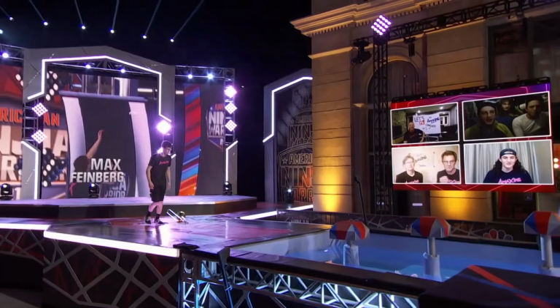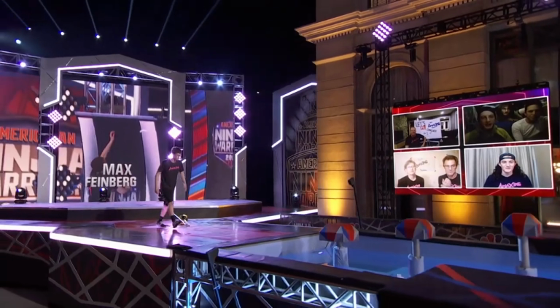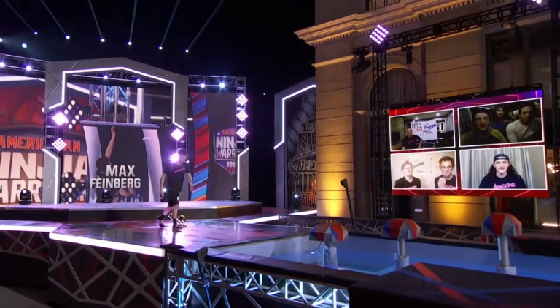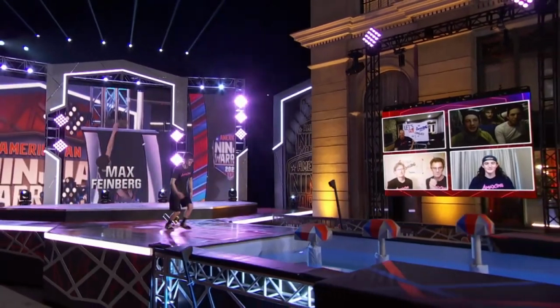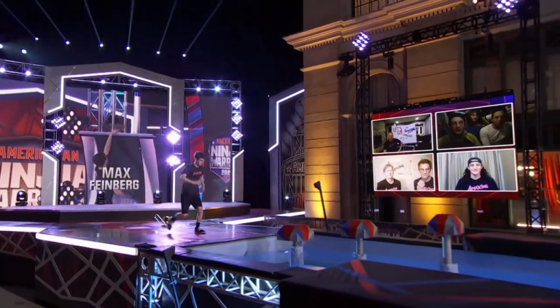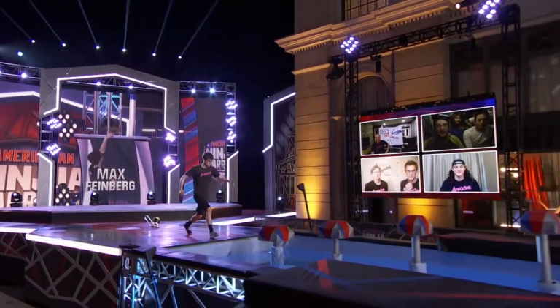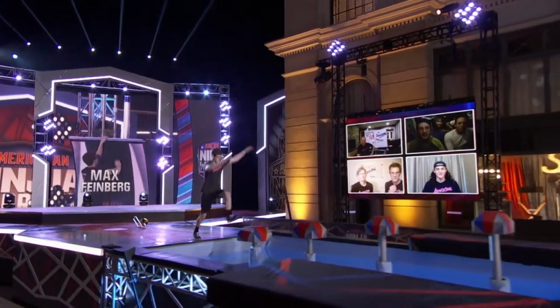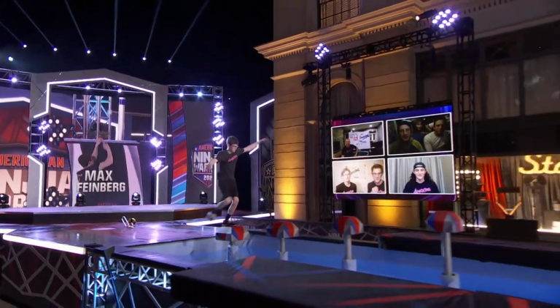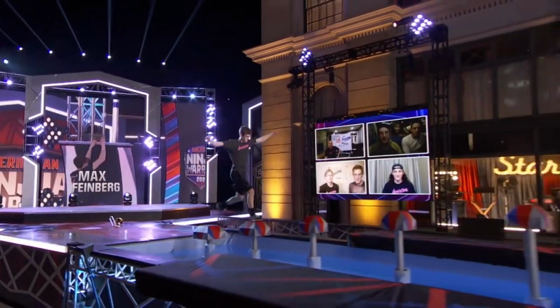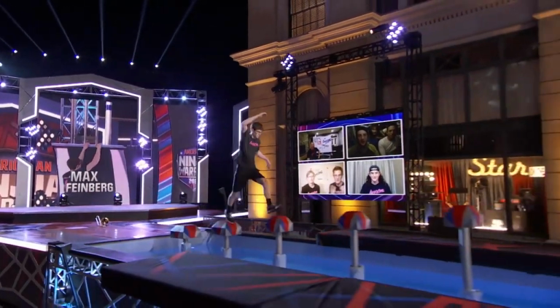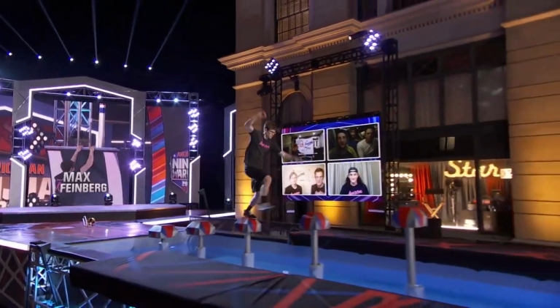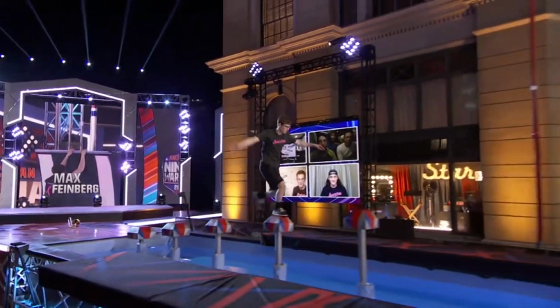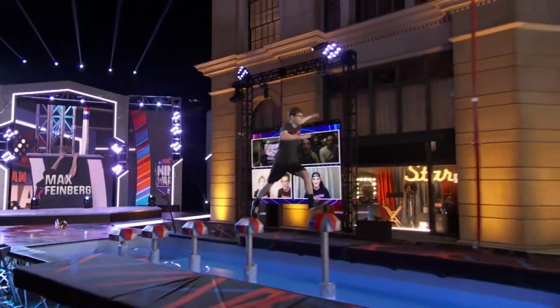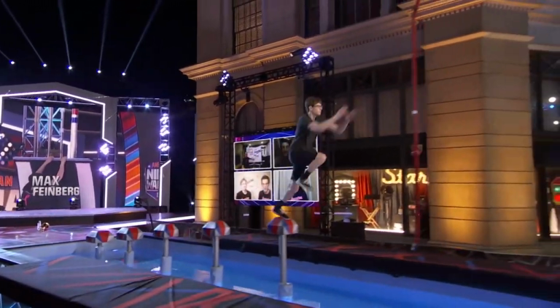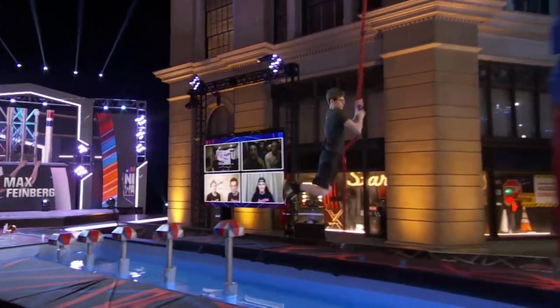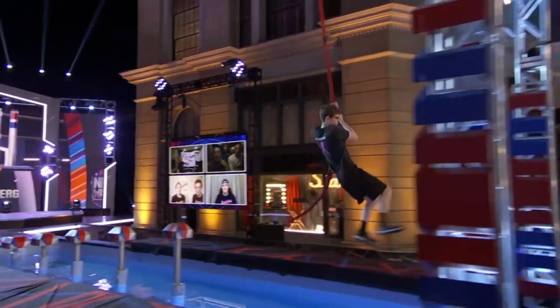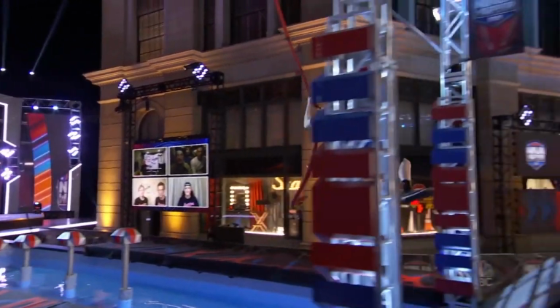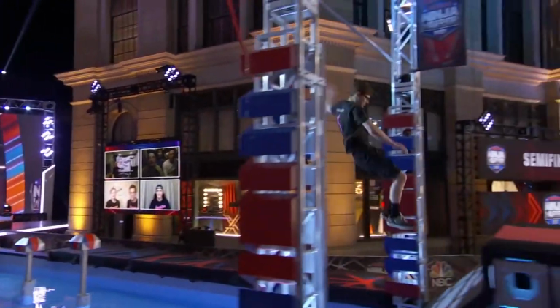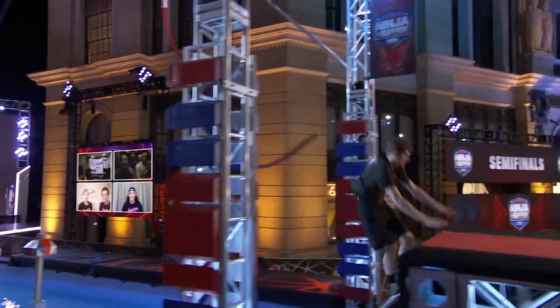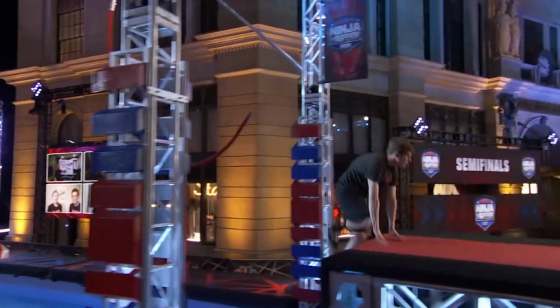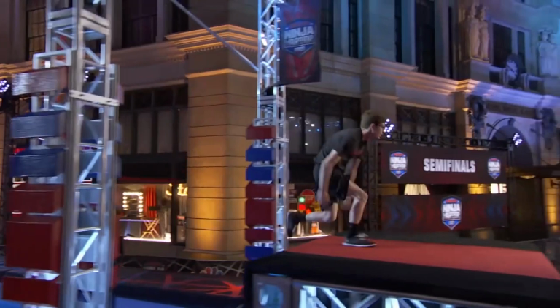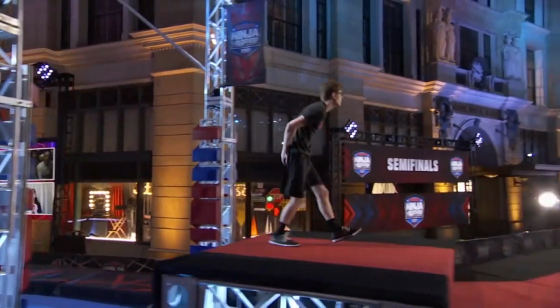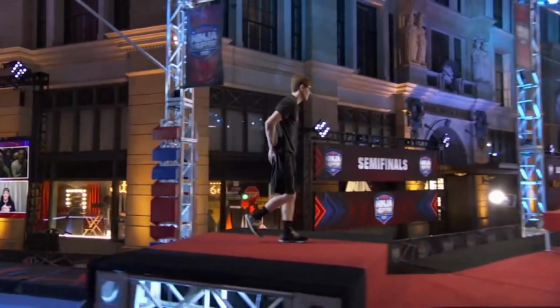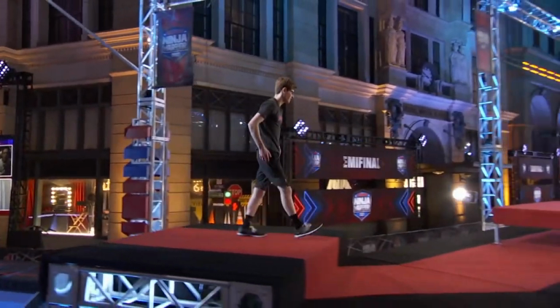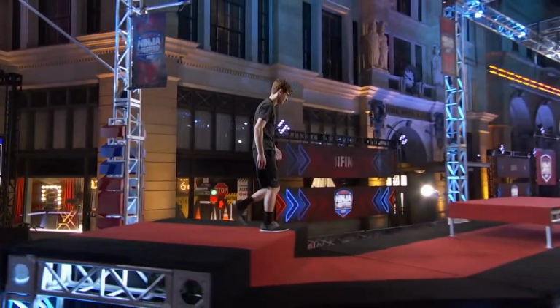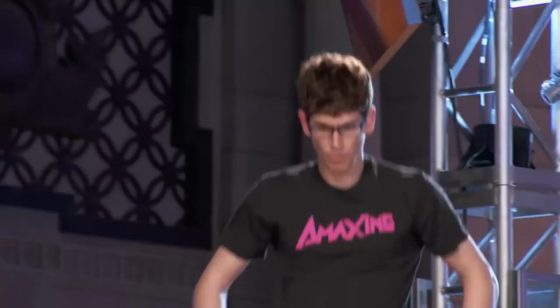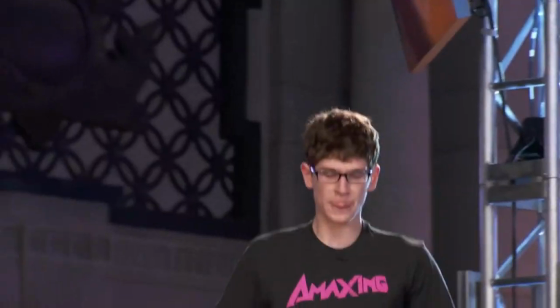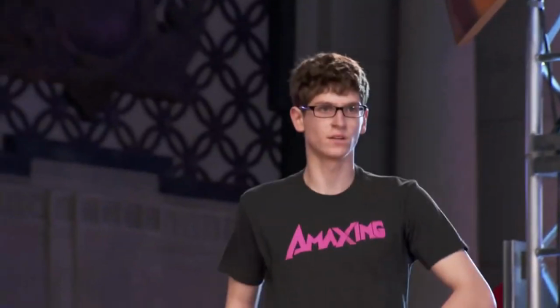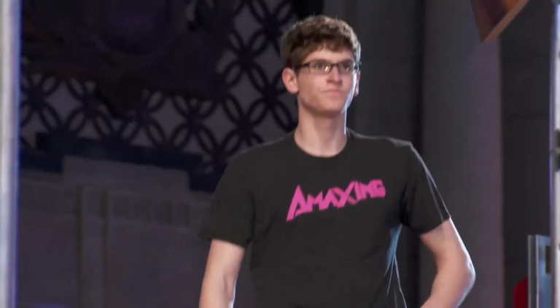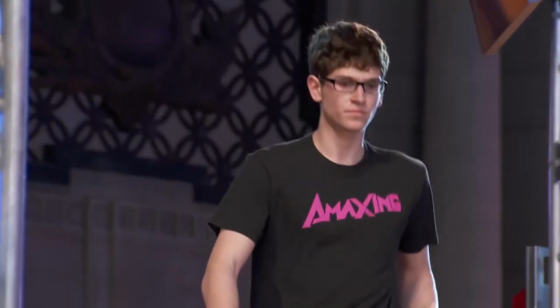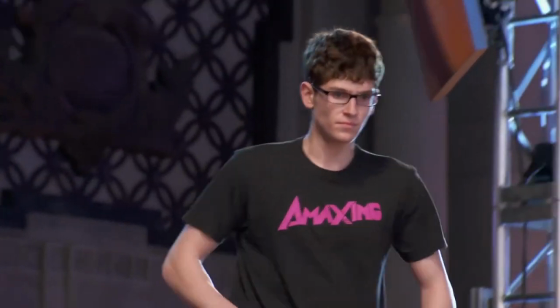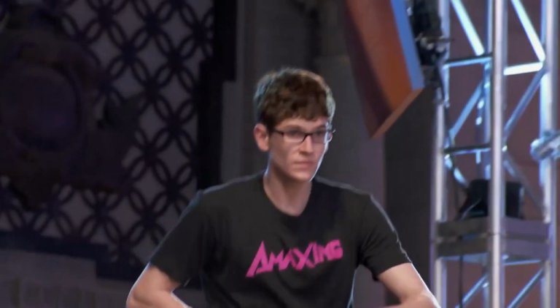Max and his family have been watching American Ninja Warriors since he was in the fifth grade. He's seen every episode at least 14 times, so he's studied every course.